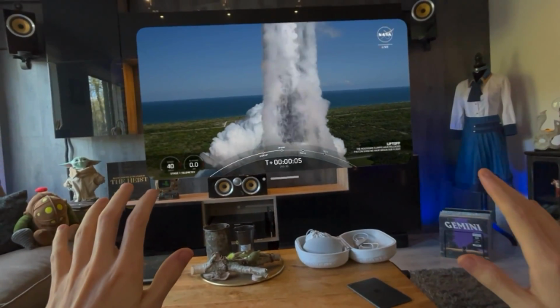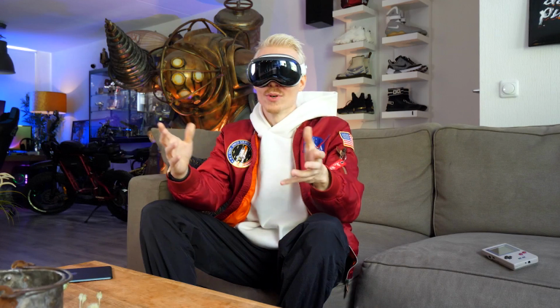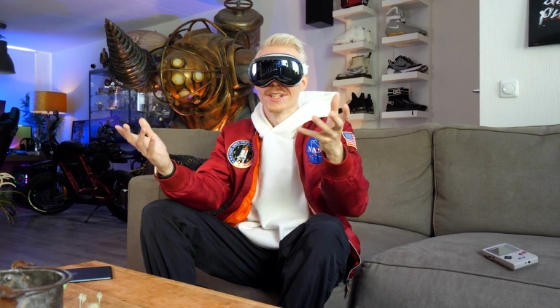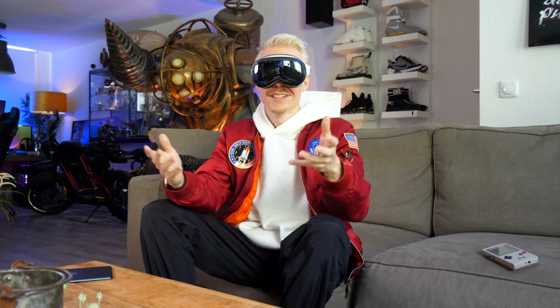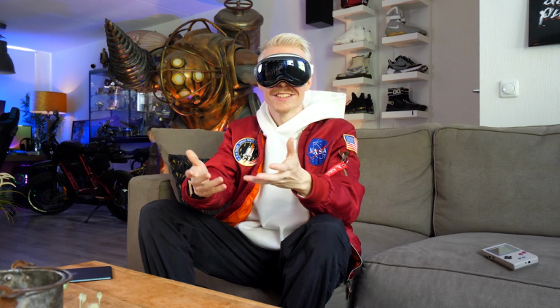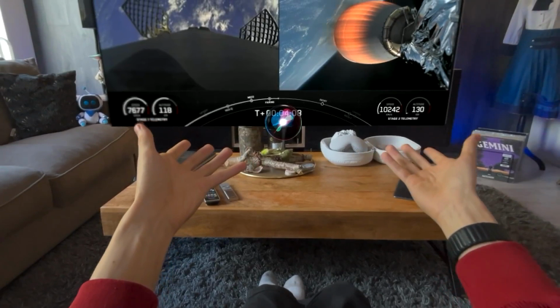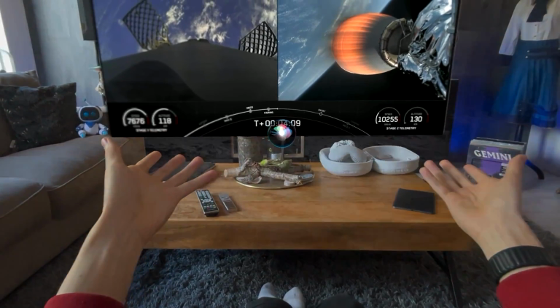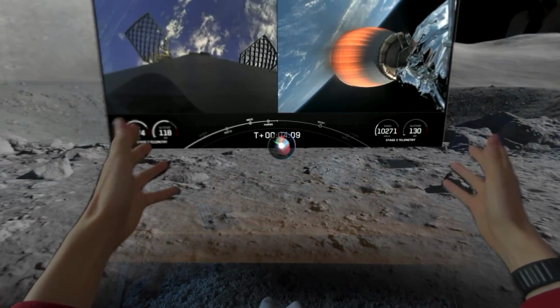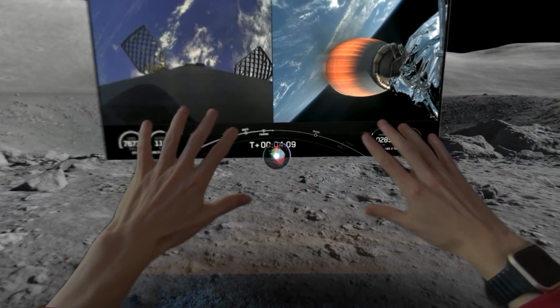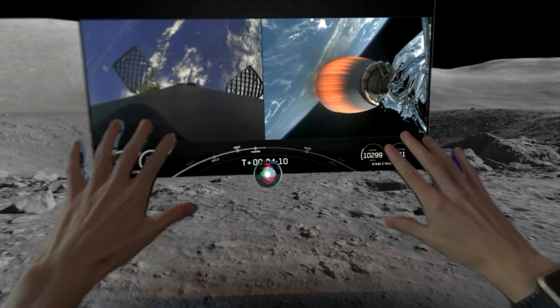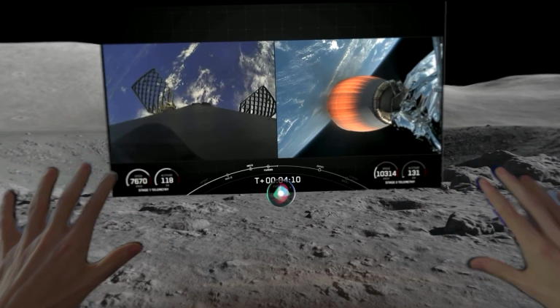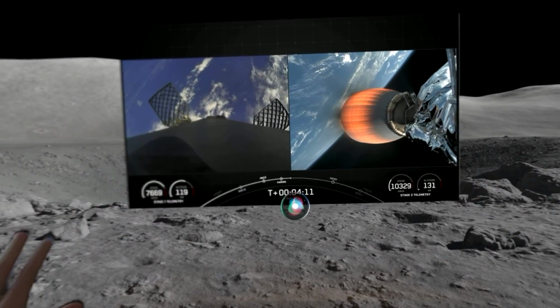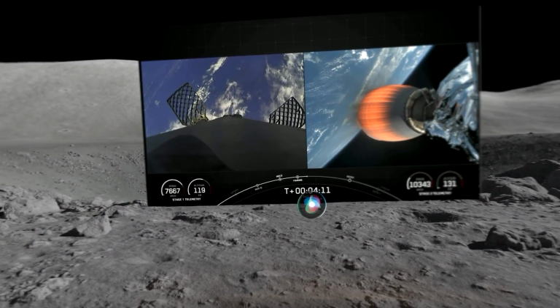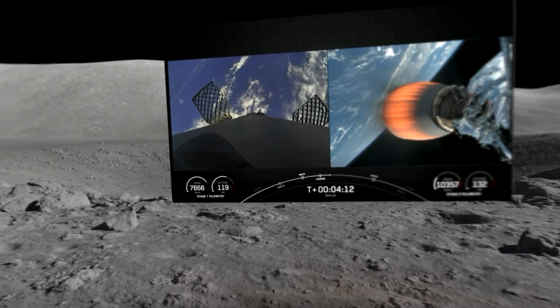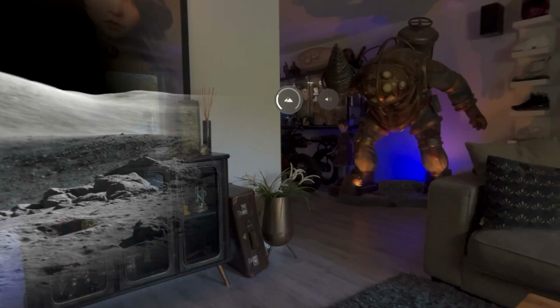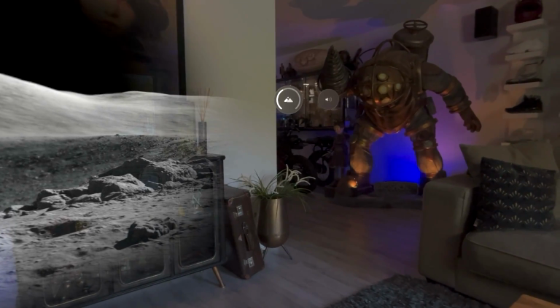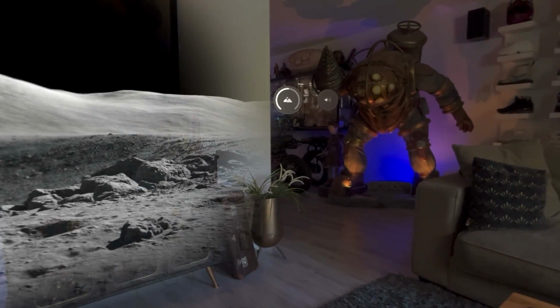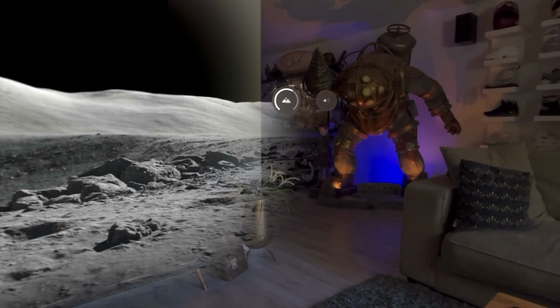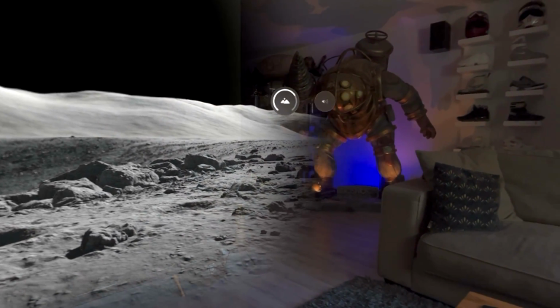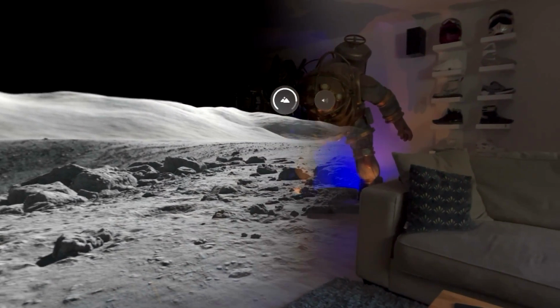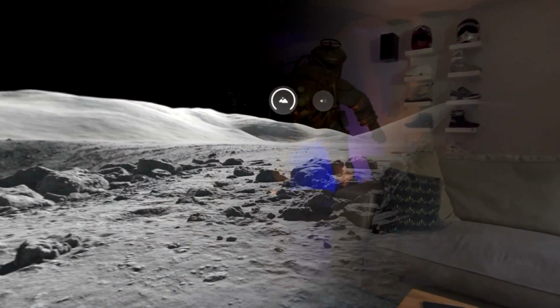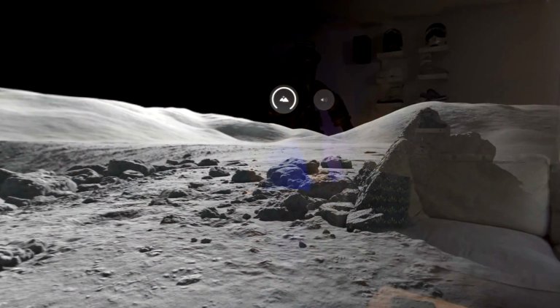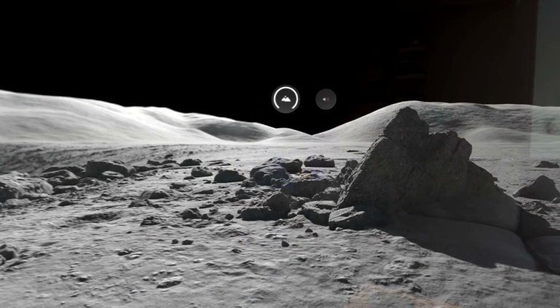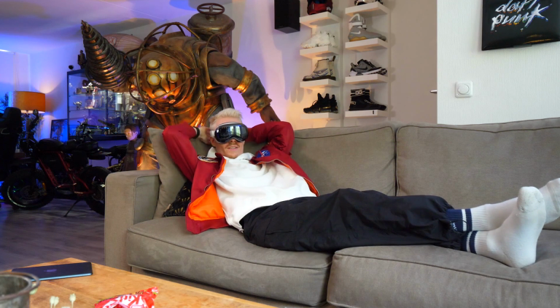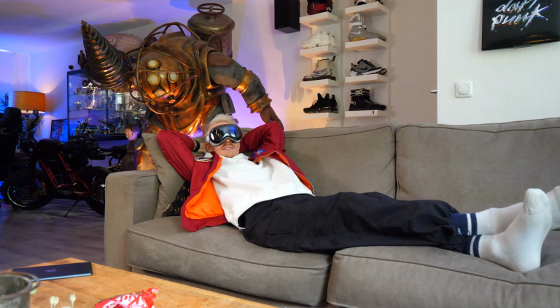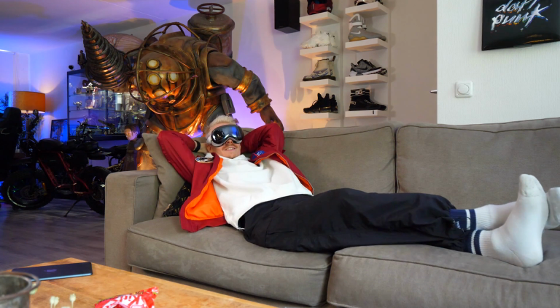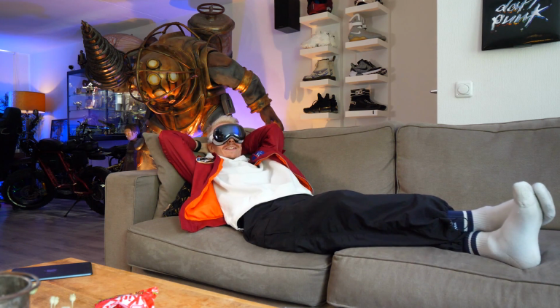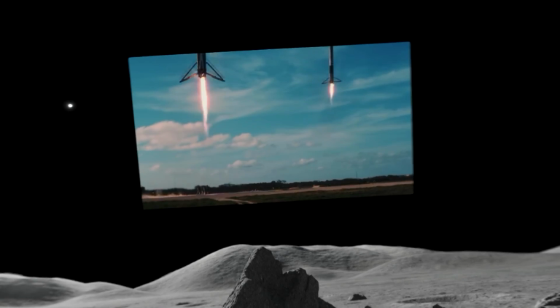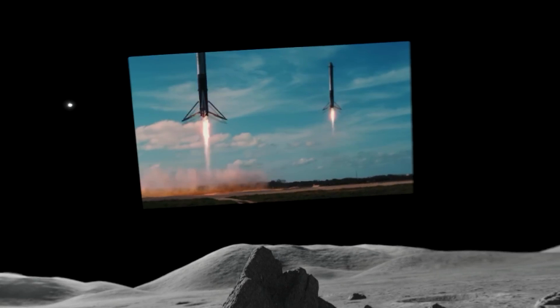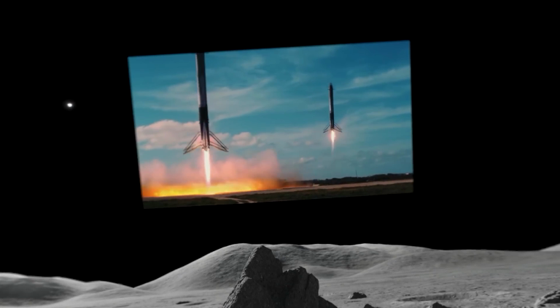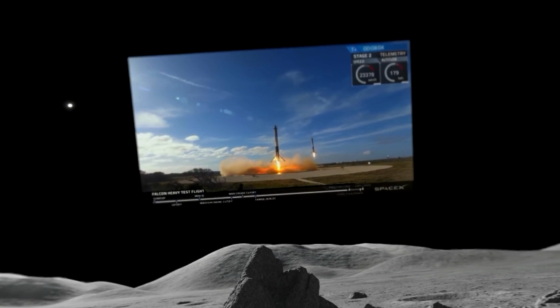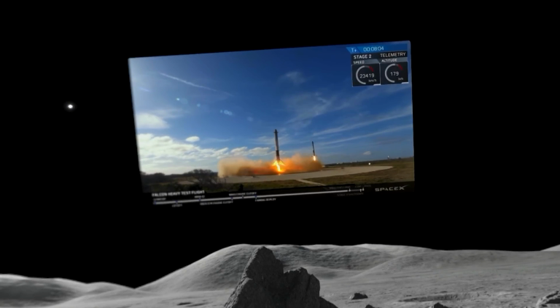For full immersion, you can ask Siri to take you all the way. Seeing your house transform into a moon landscape never gets old. And neither does the fact that you can move the screen up high so you can watch it while lying down.